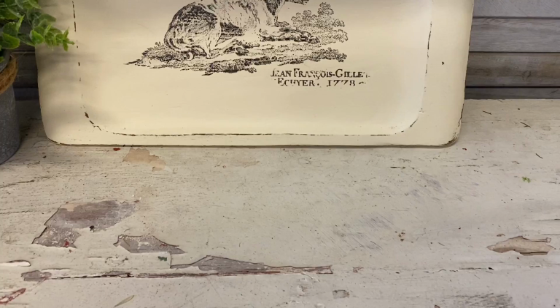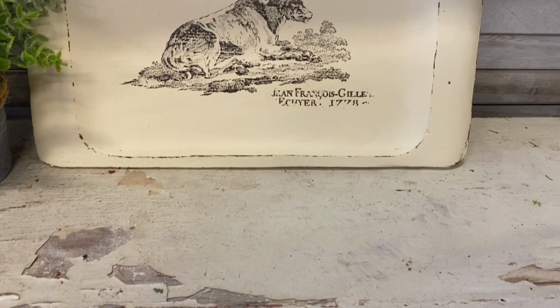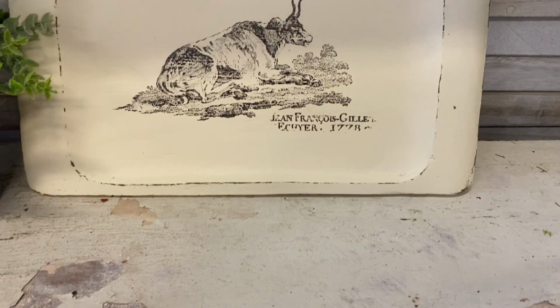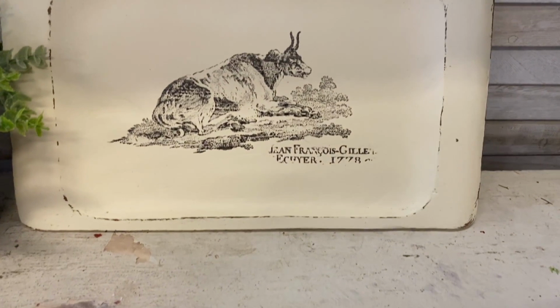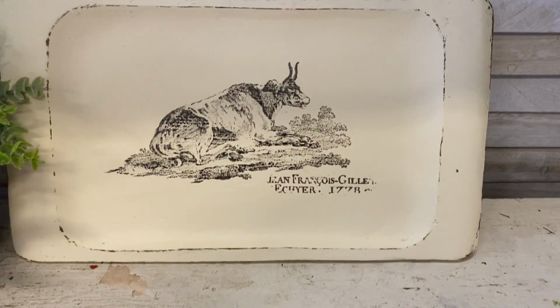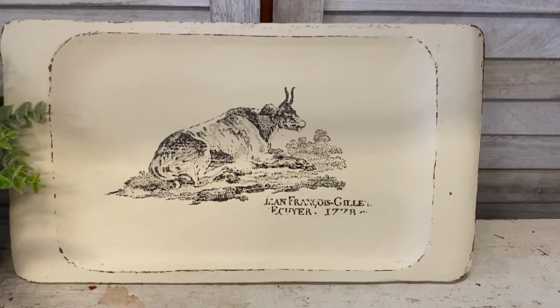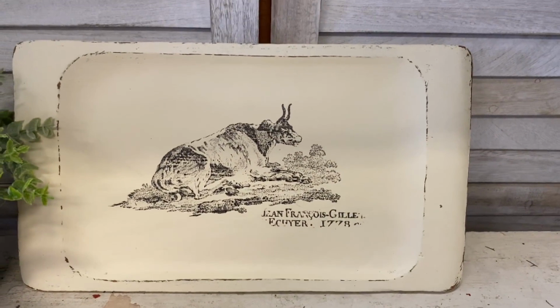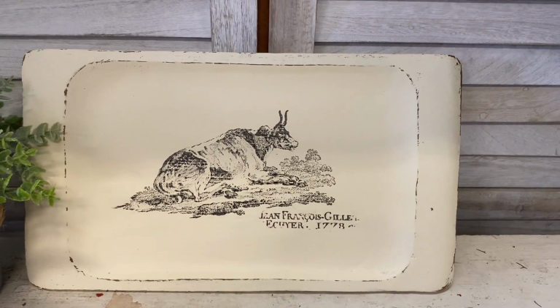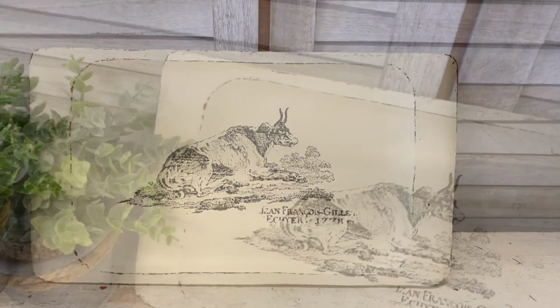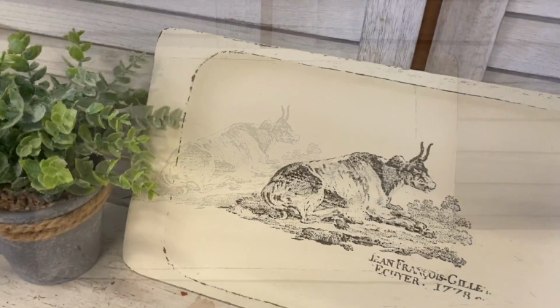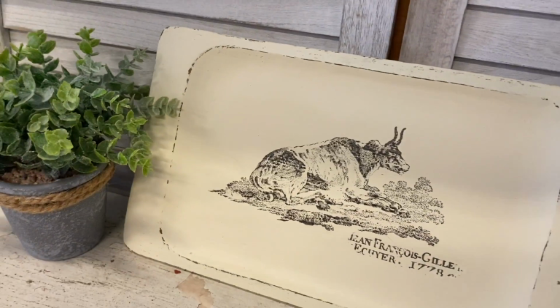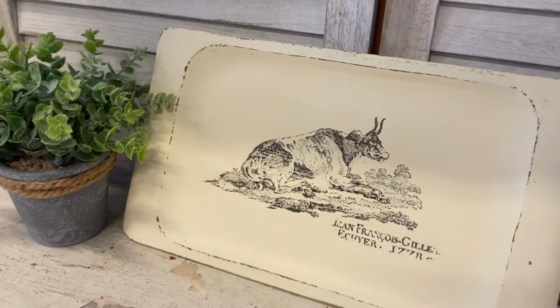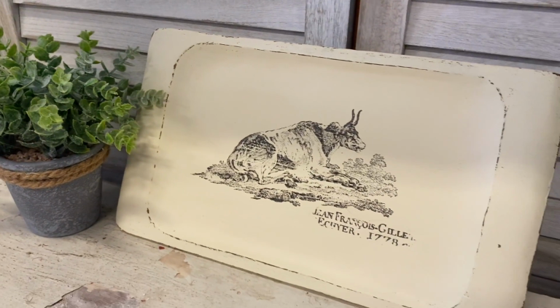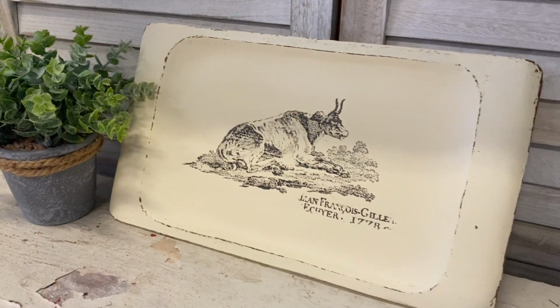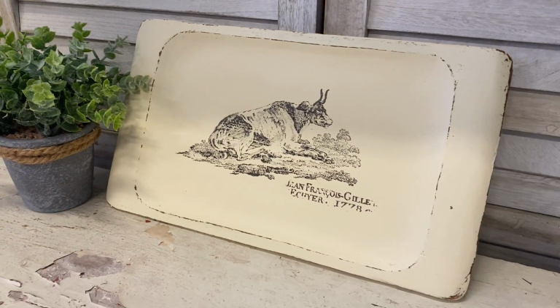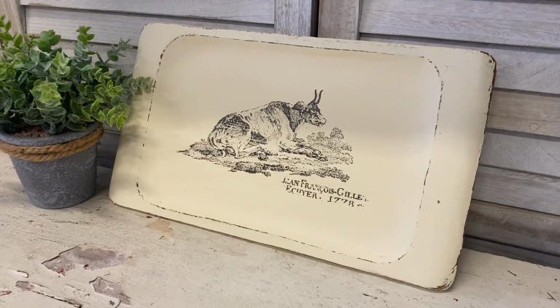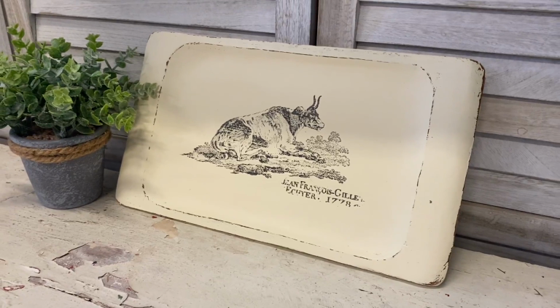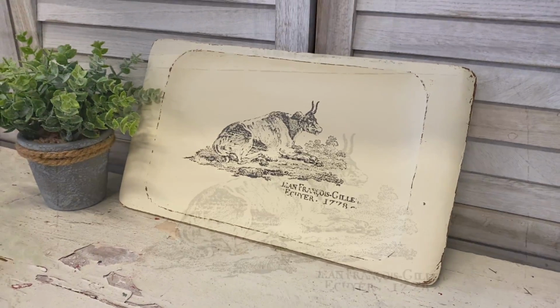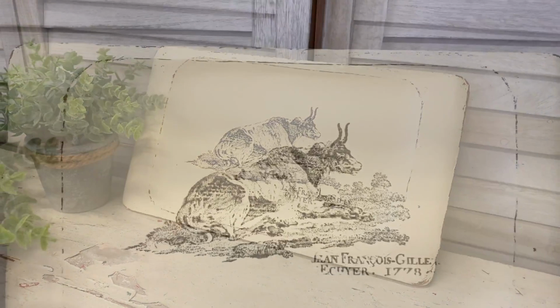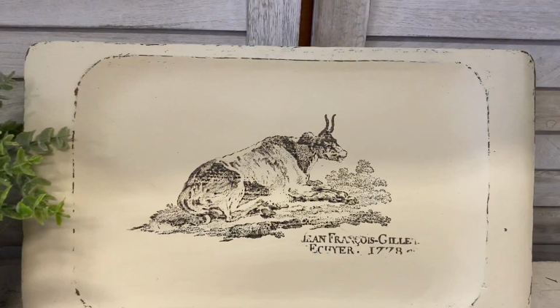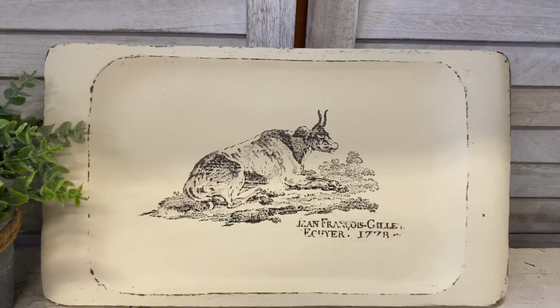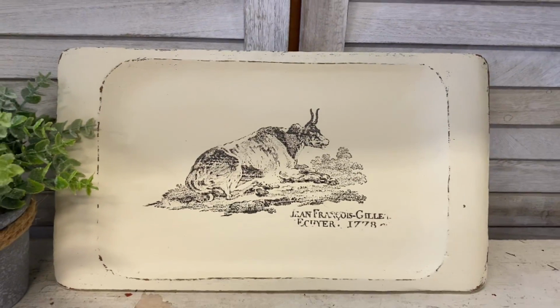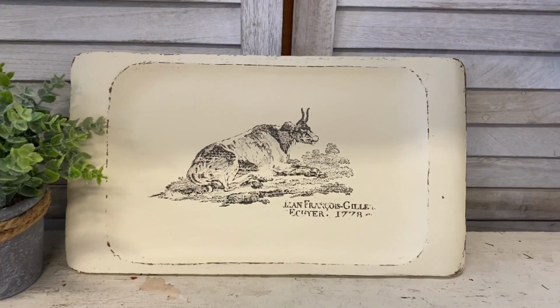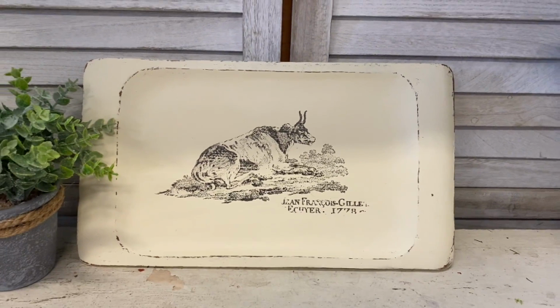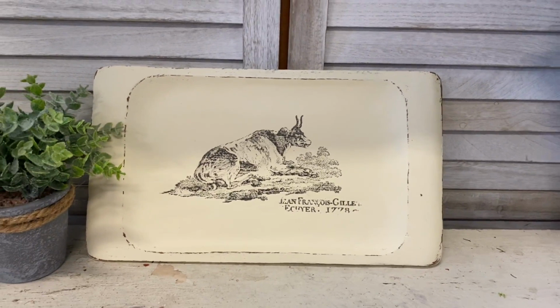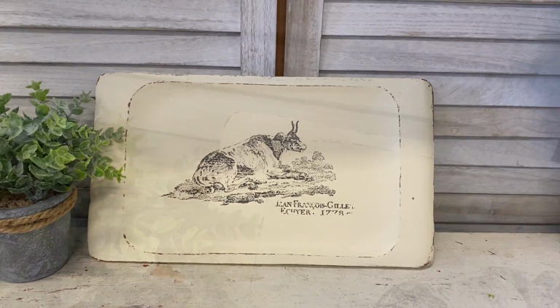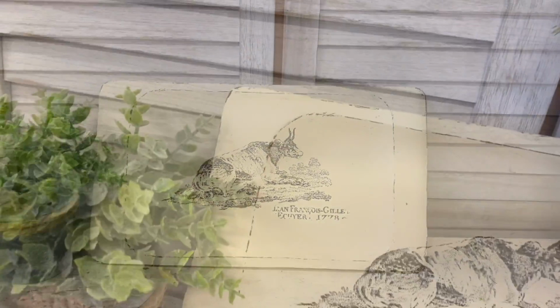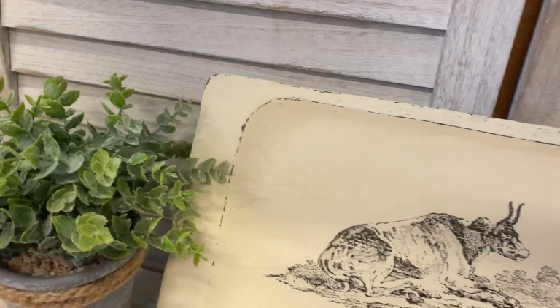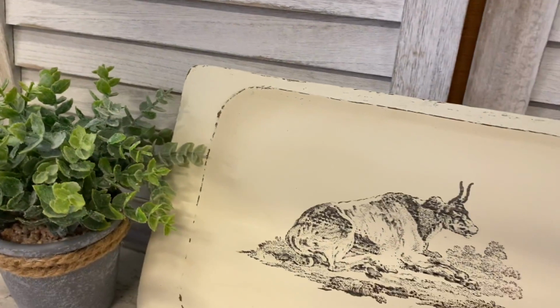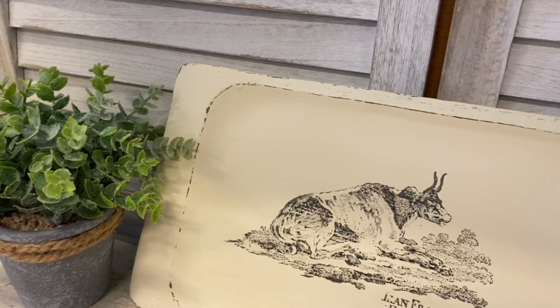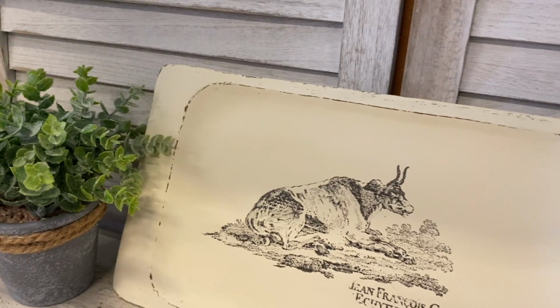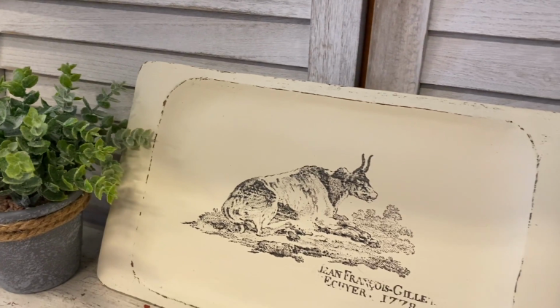And here's our finished tray. I love how this tray turned out — those stamps are absolutely beautiful to work with. Let me know what you think of this one in the comments.